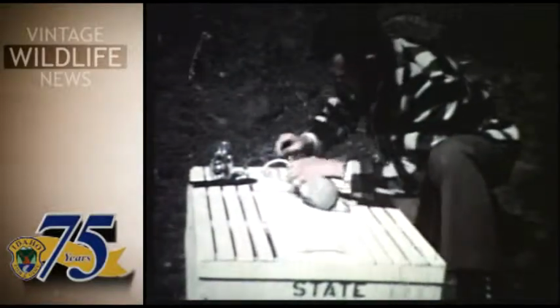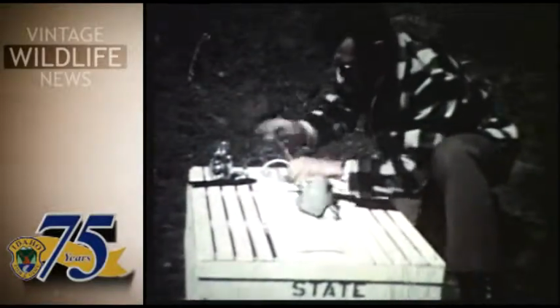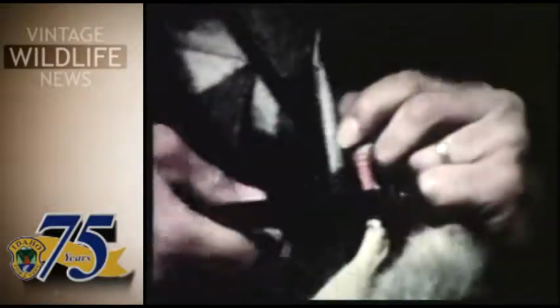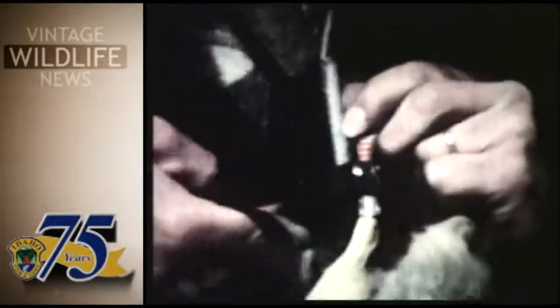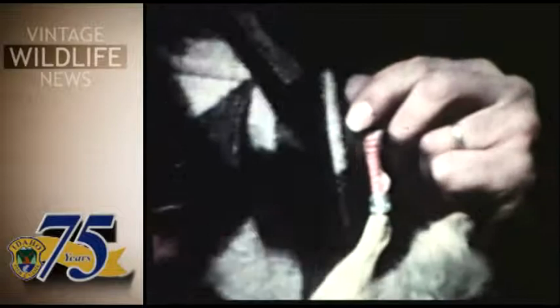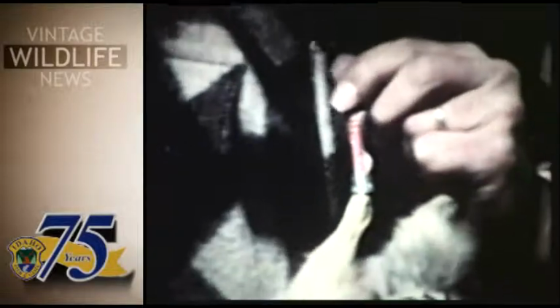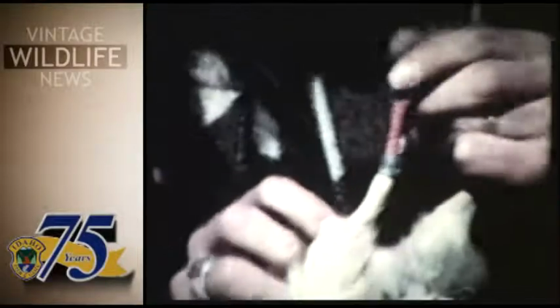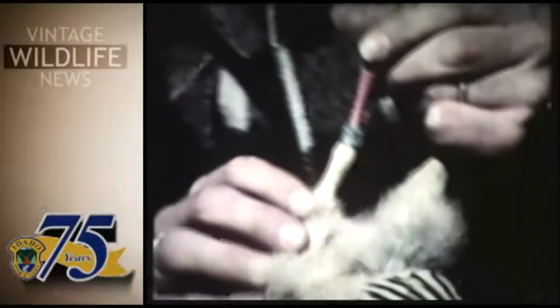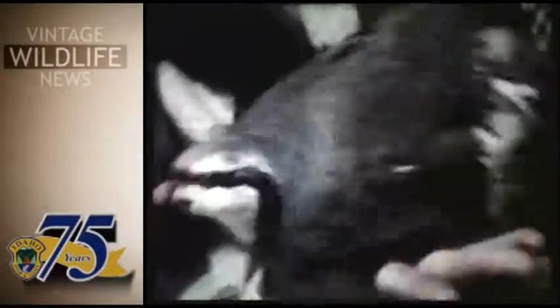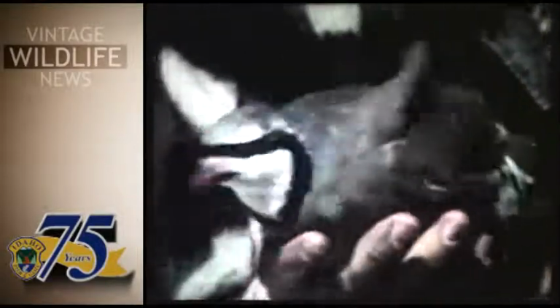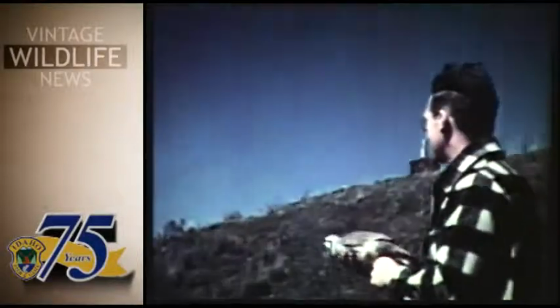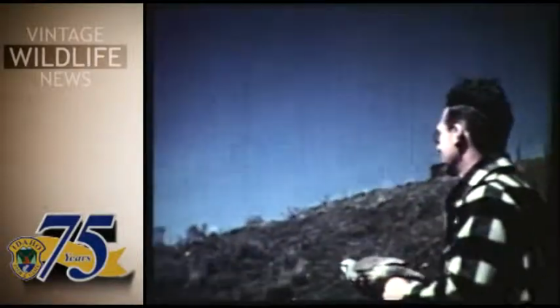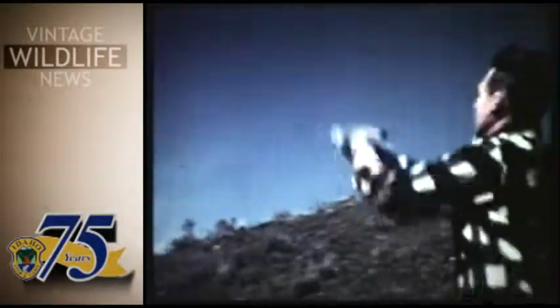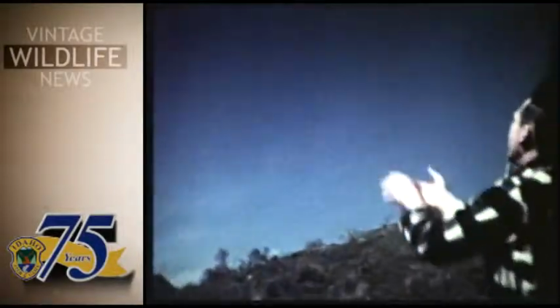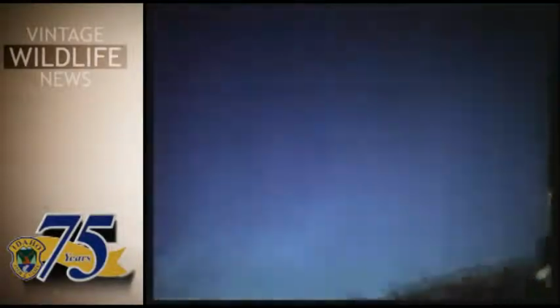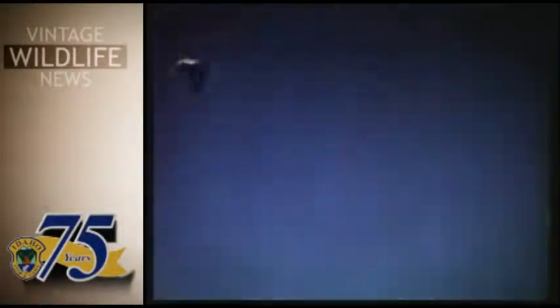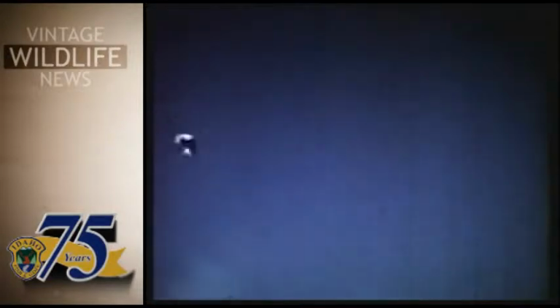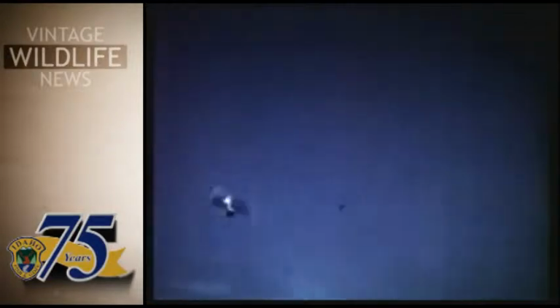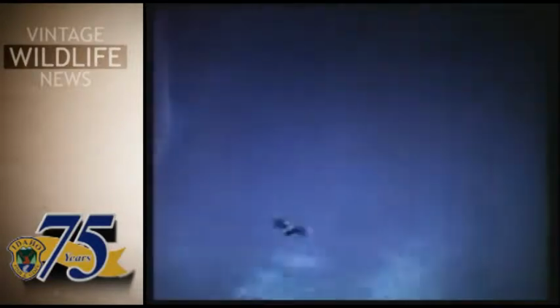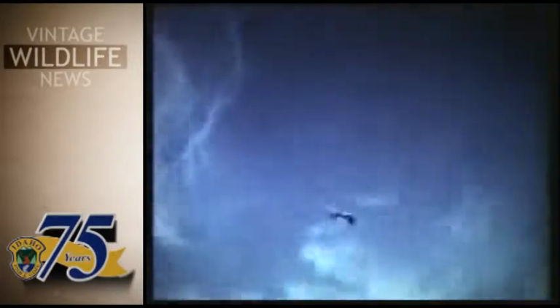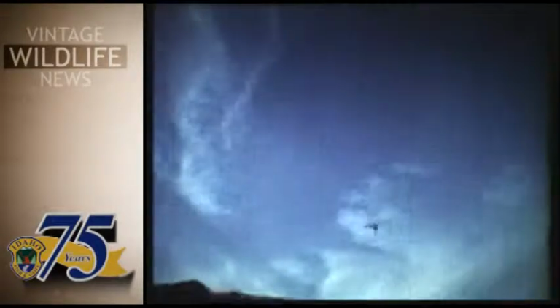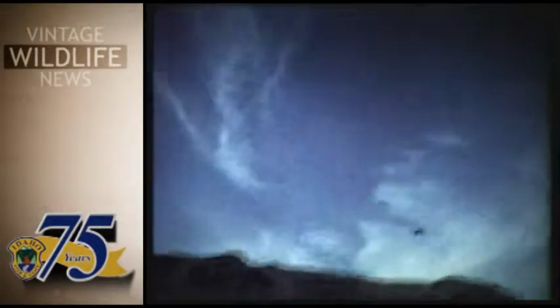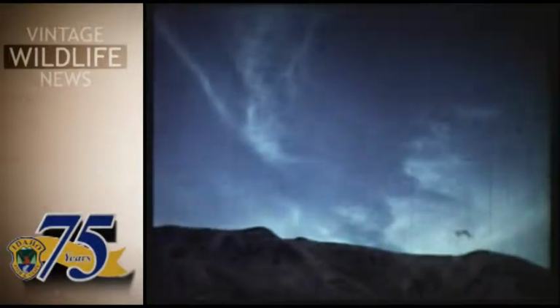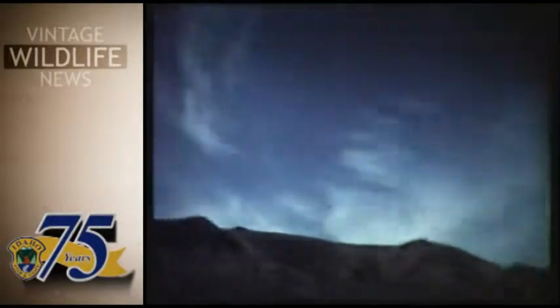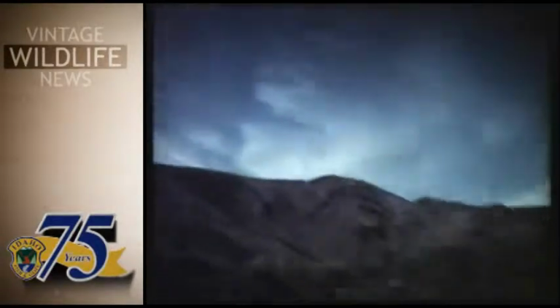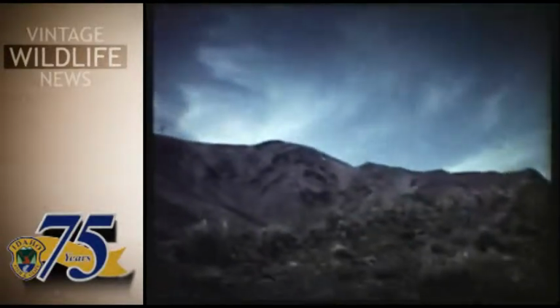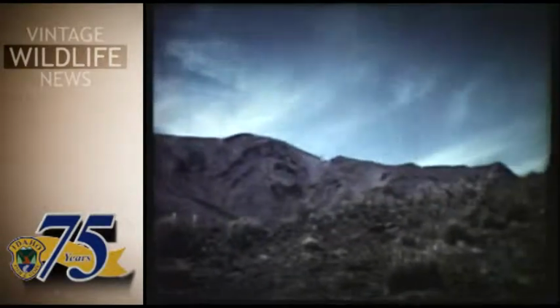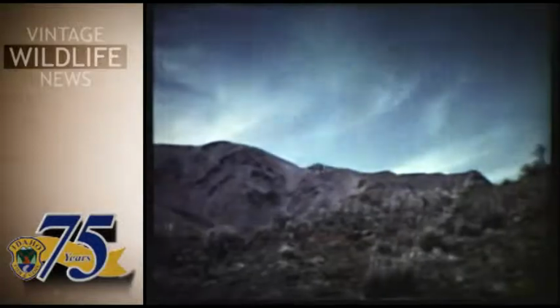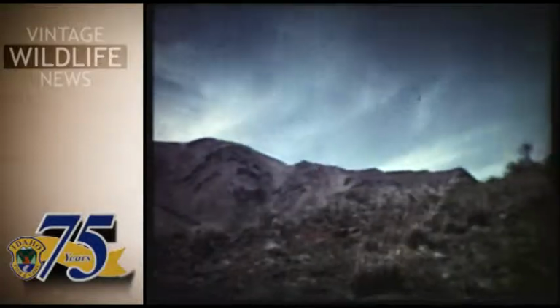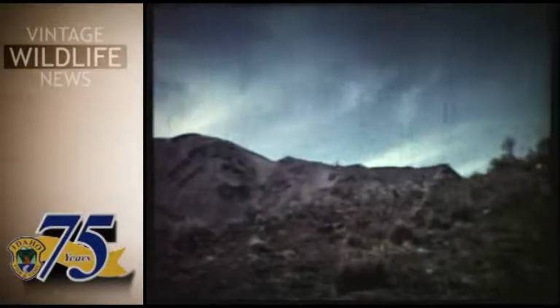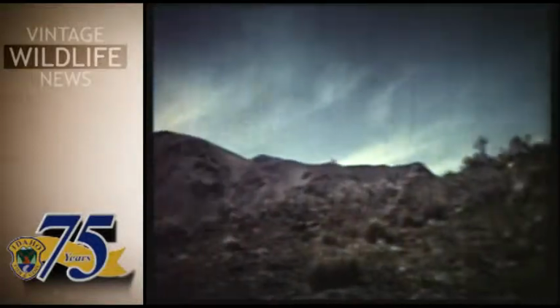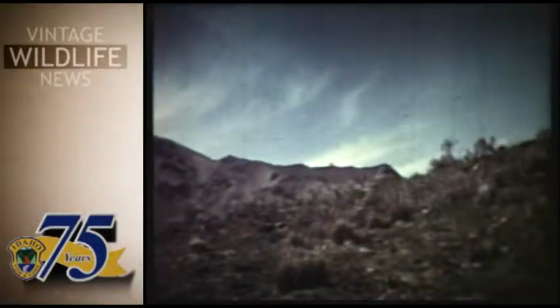One of the biggest problems appears to be predators. Bobcats, hawks, and owls take a large toll. Seen here in slow motion, the Chukar partridge appears awkward. Actually, they're very fast — their speed is their greatest protection.